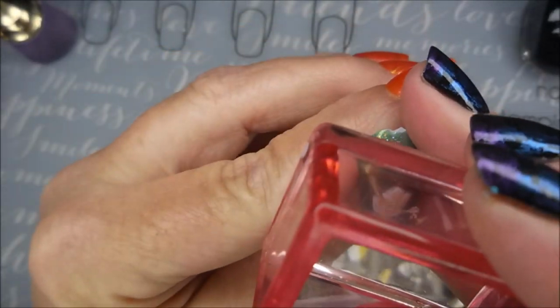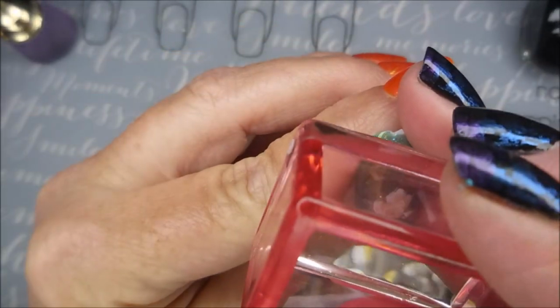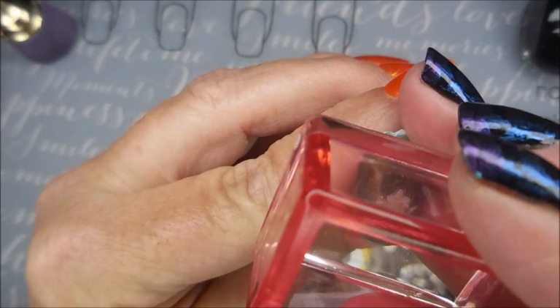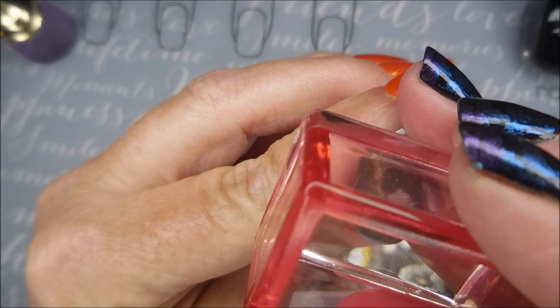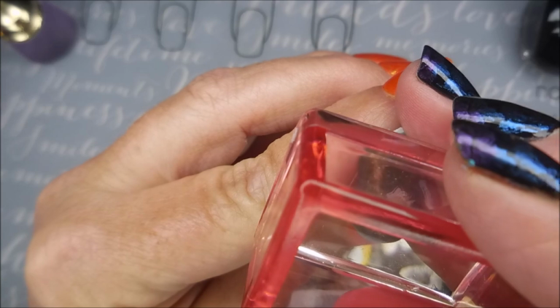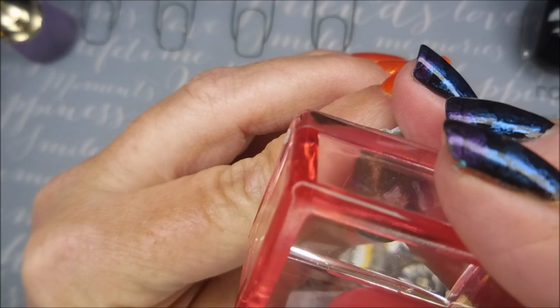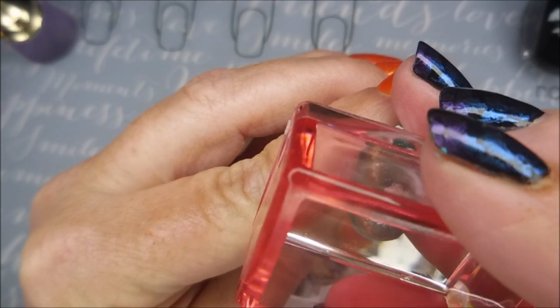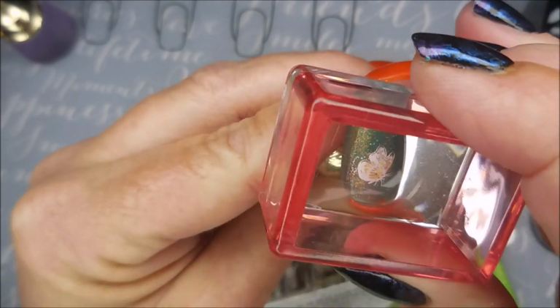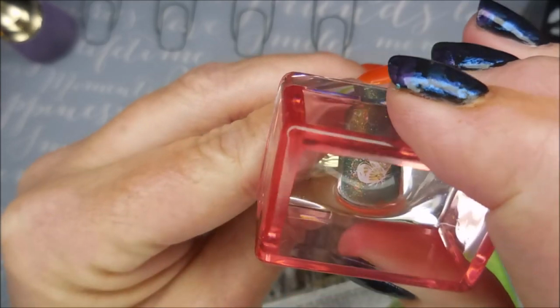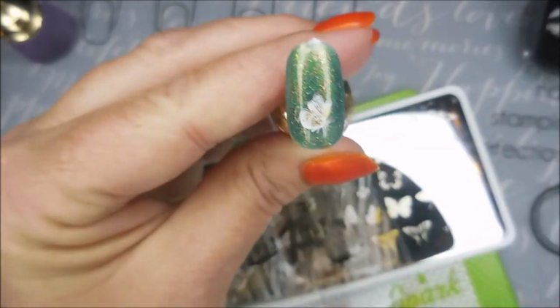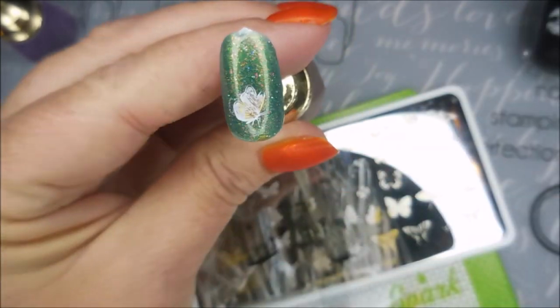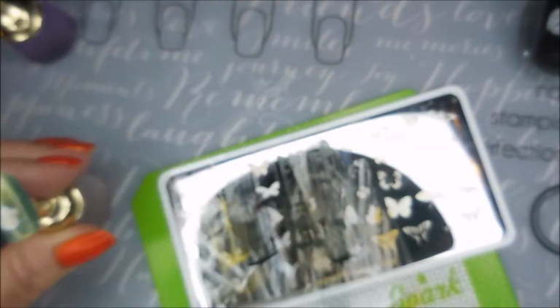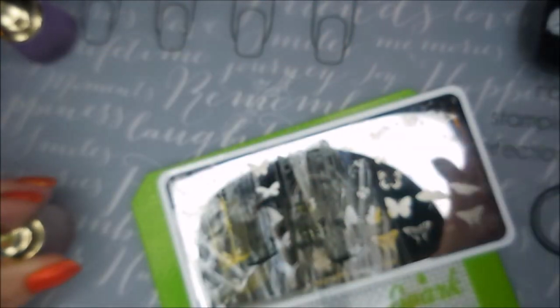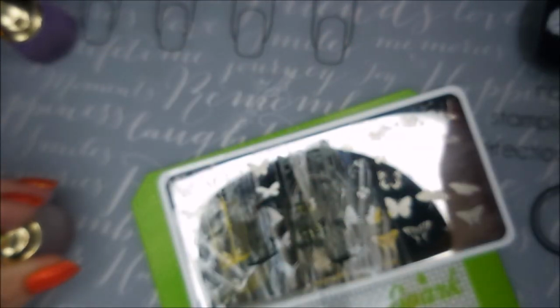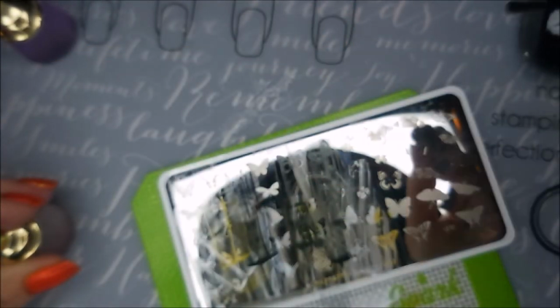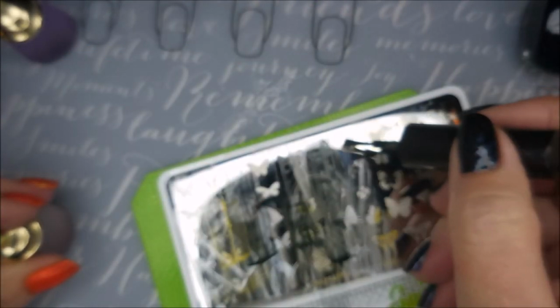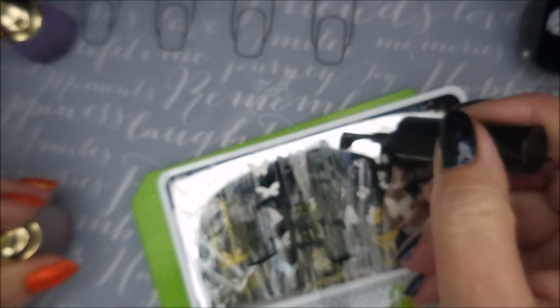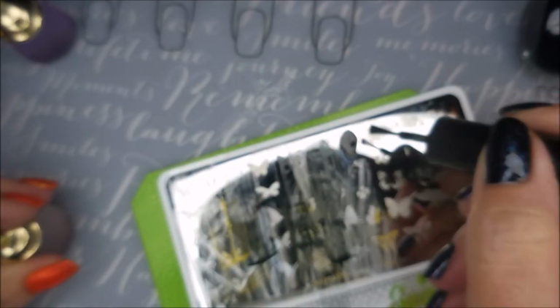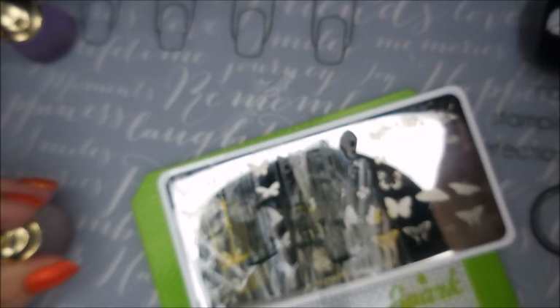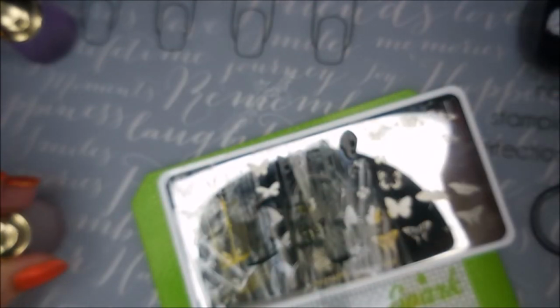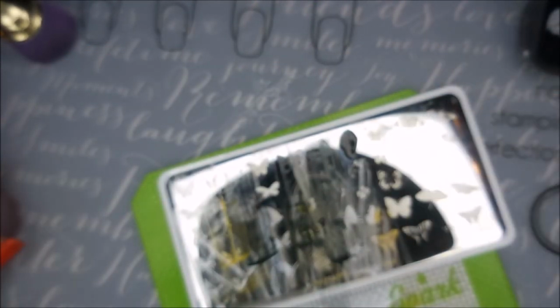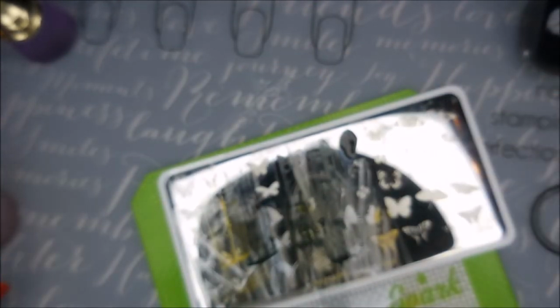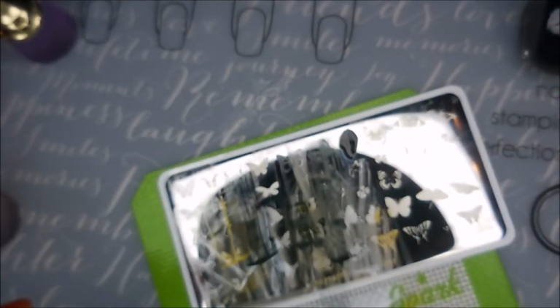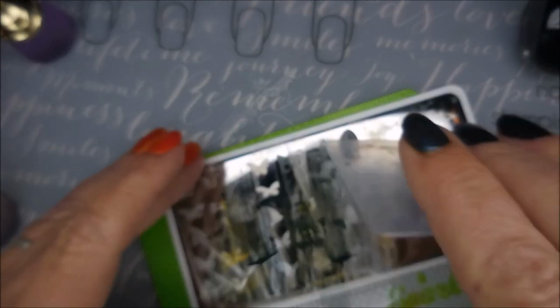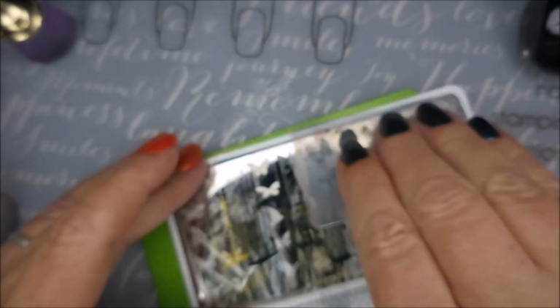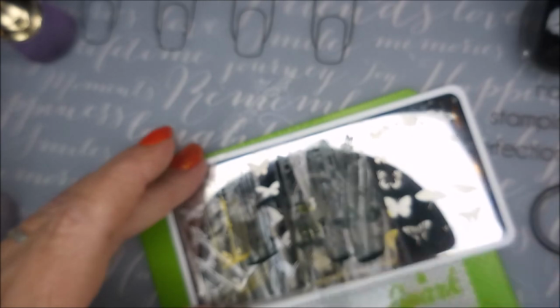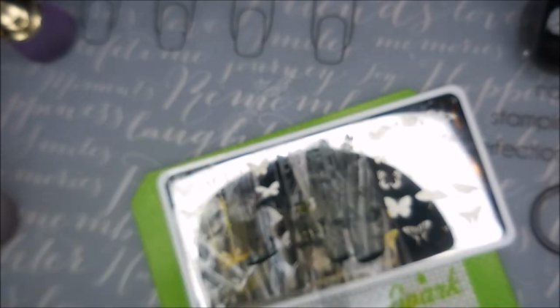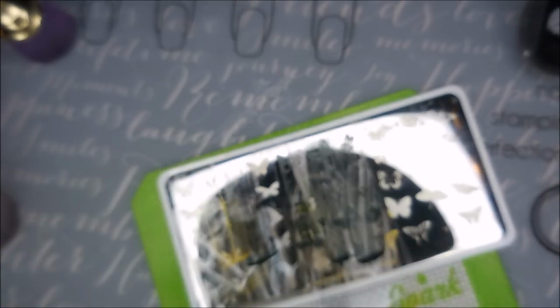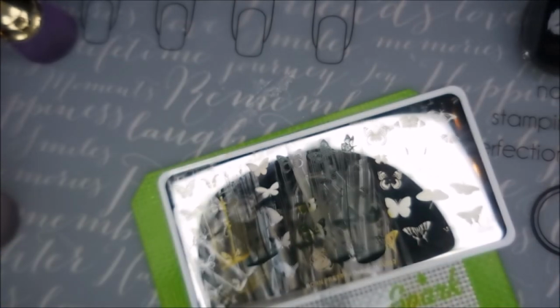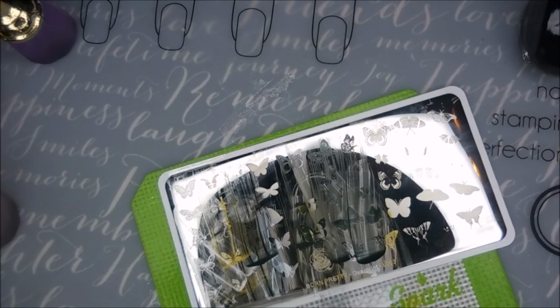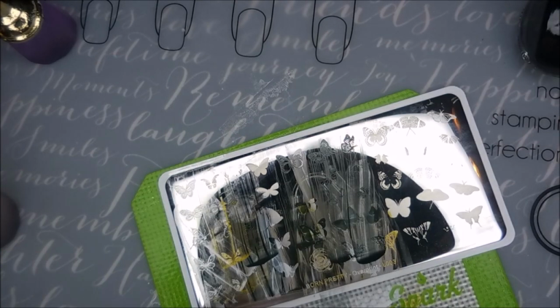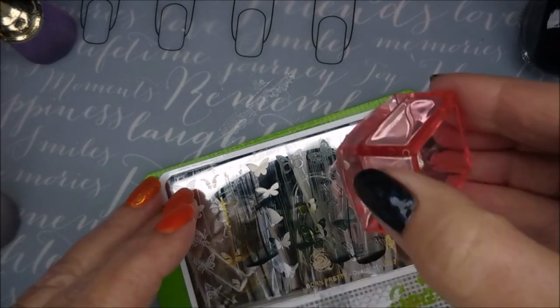Some of these little pieces of the image — you think, well, that's just nothing, that's like two little dots. But it does make a difference when you stamp them on there.